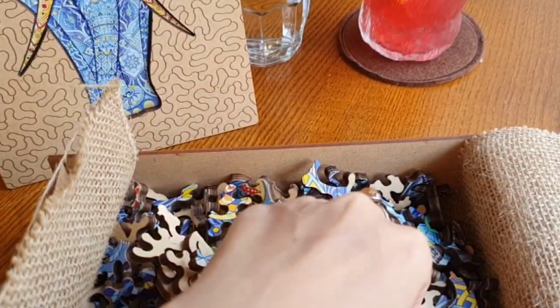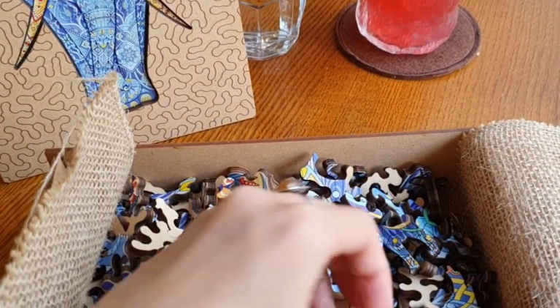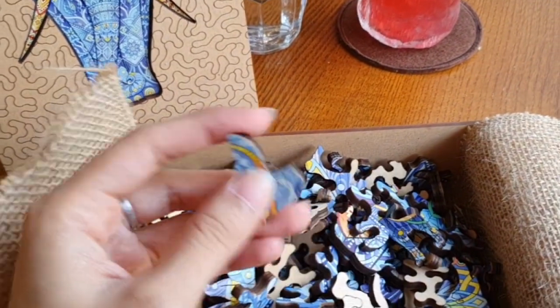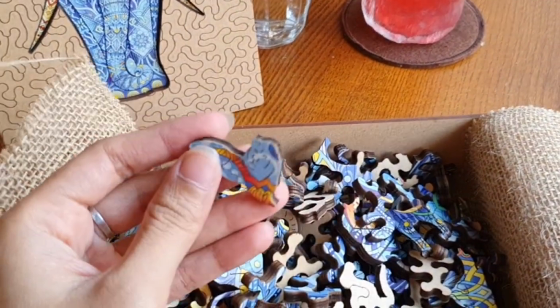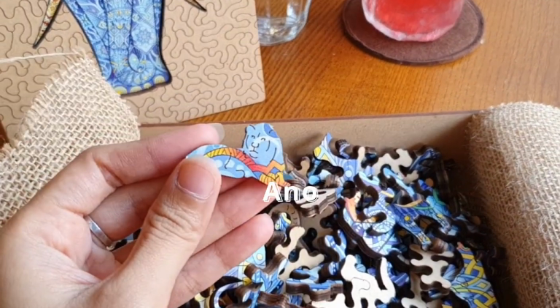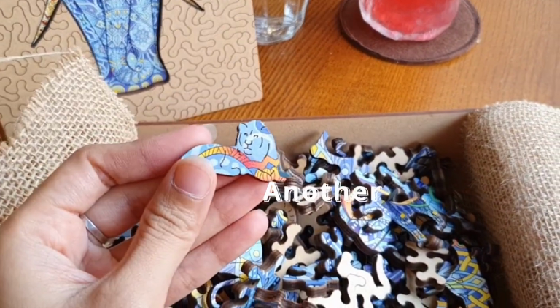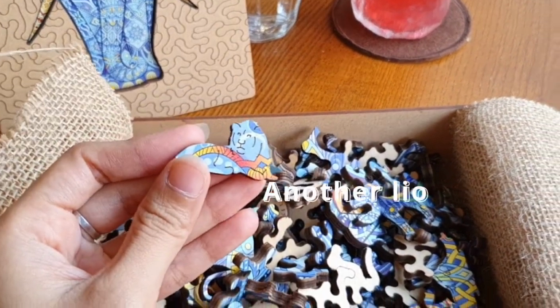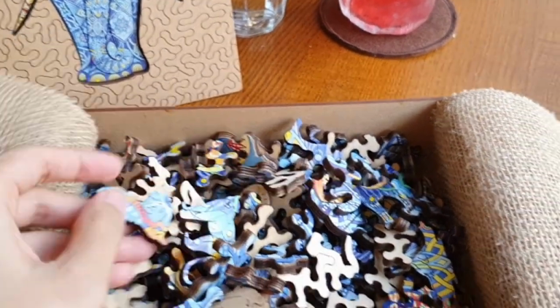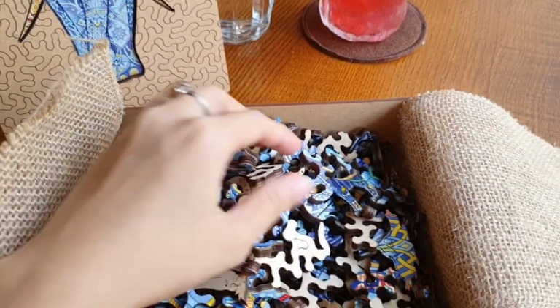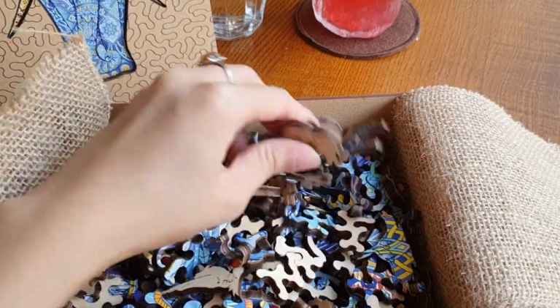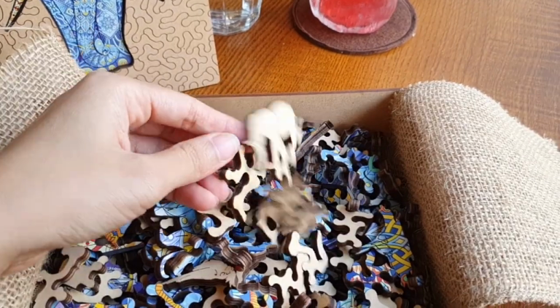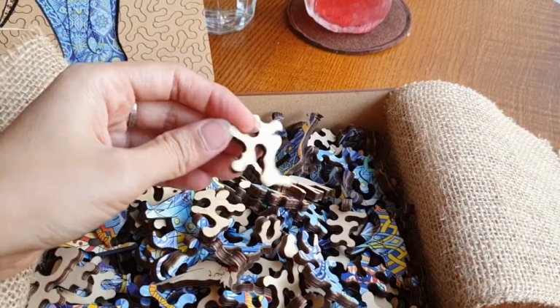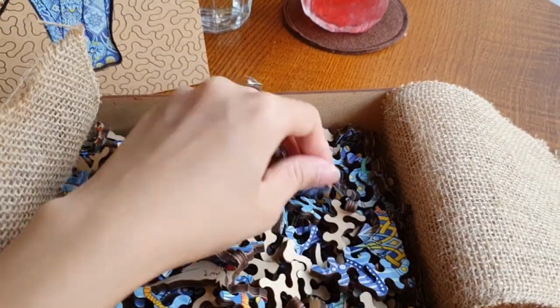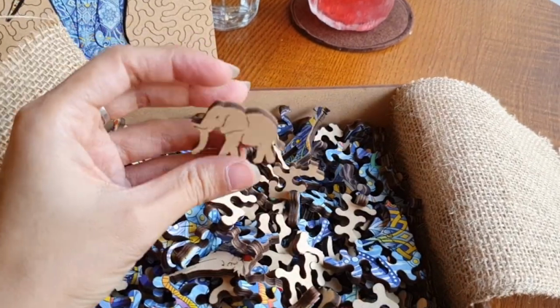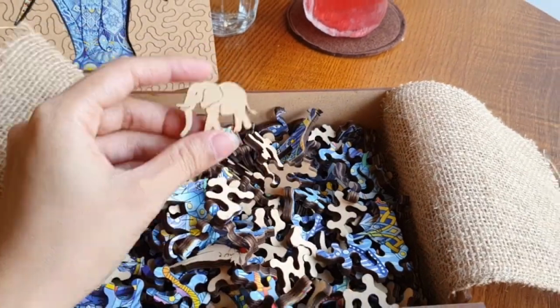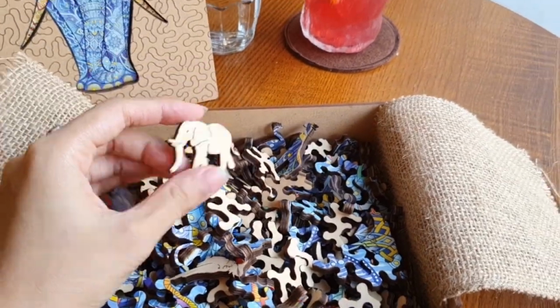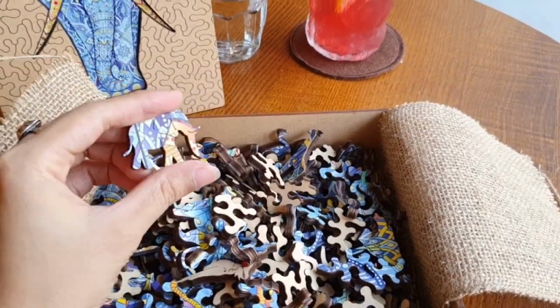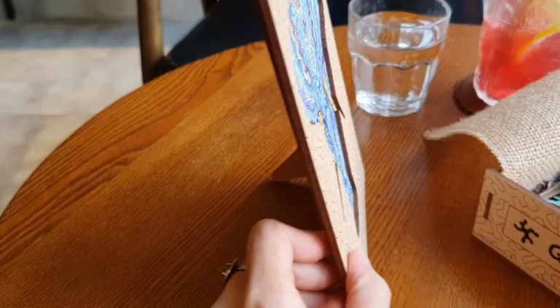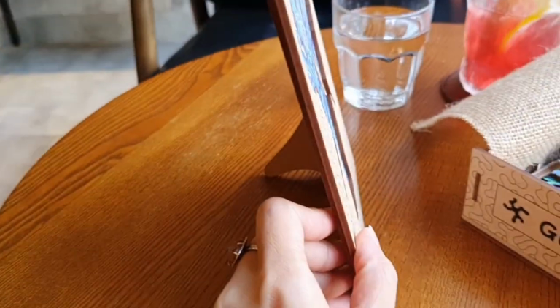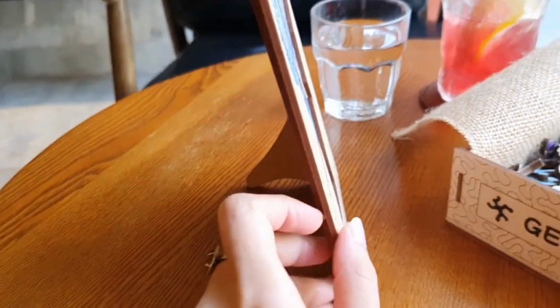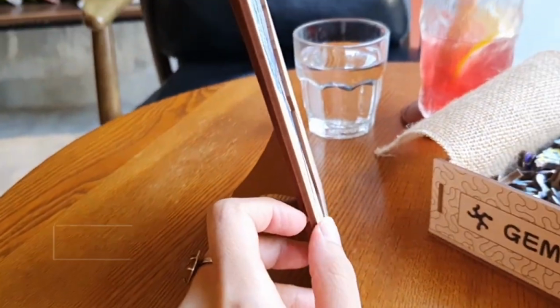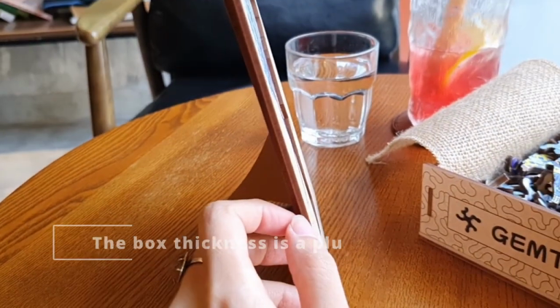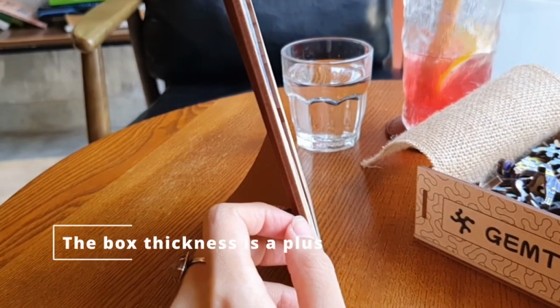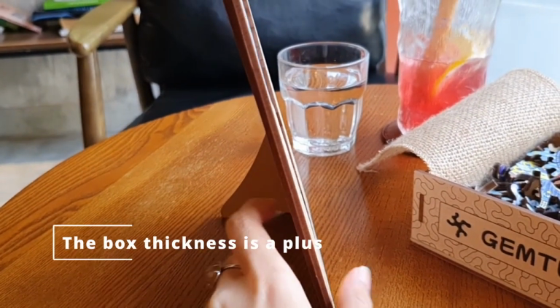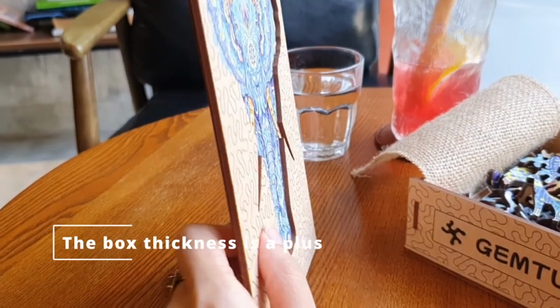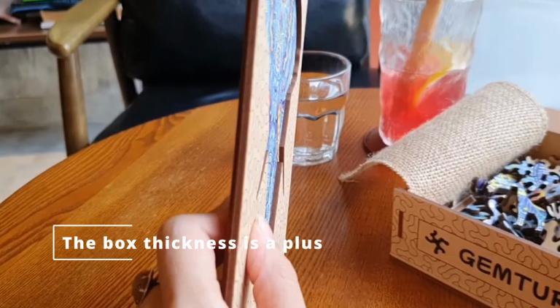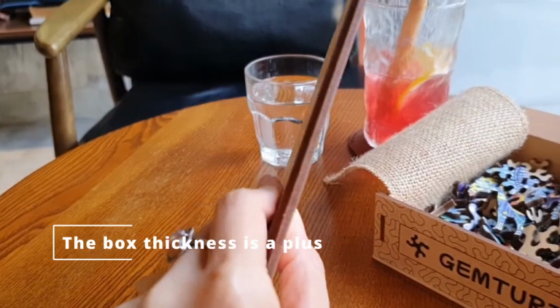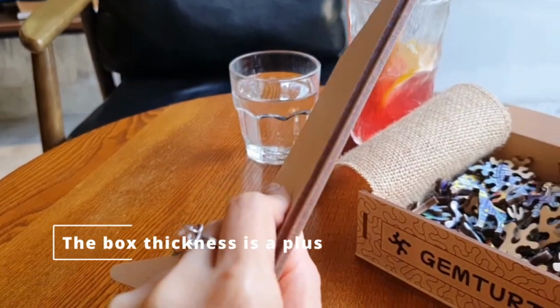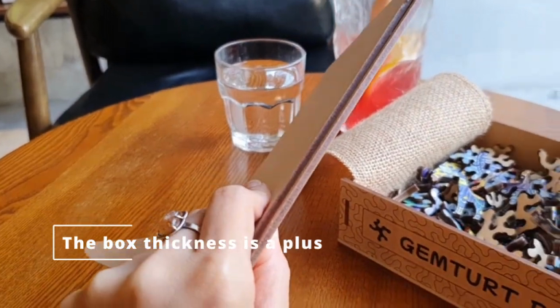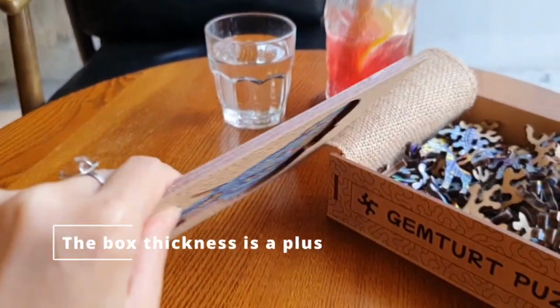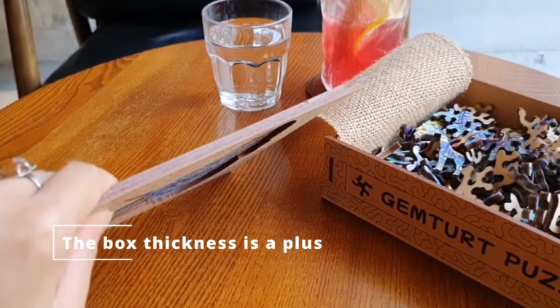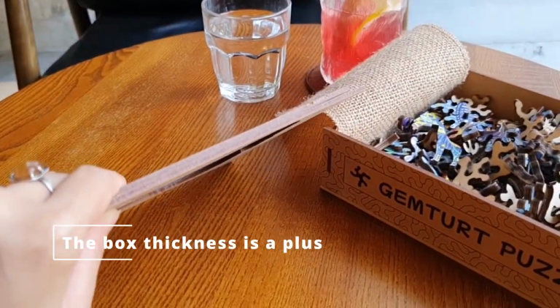Even through the screen, I'm sure you can see how good the wood is. It's all flat, and they're in standees — it's perfect table decoration, honestly.